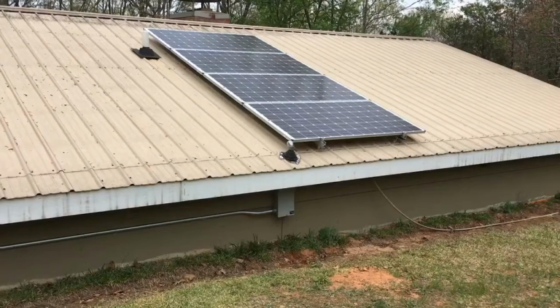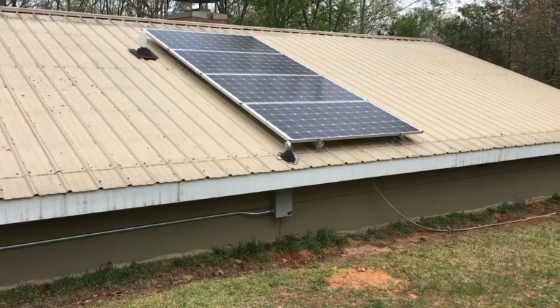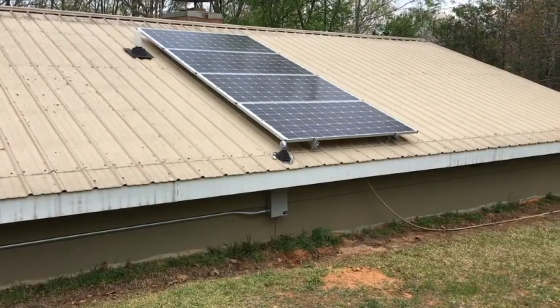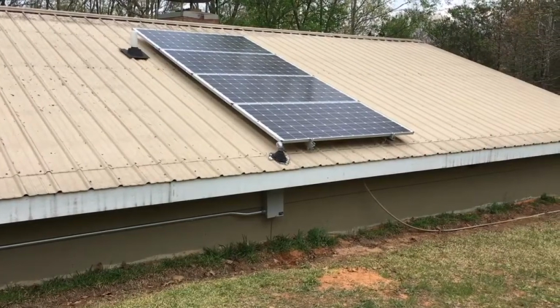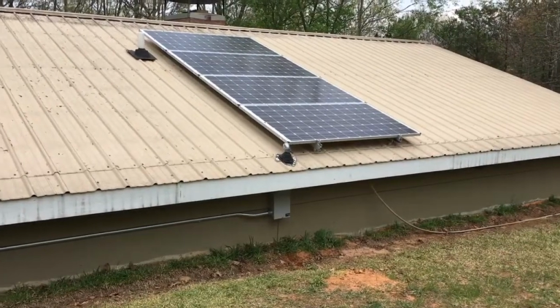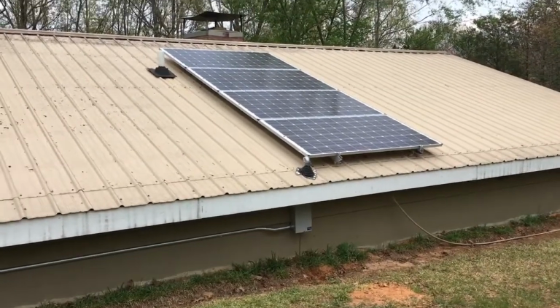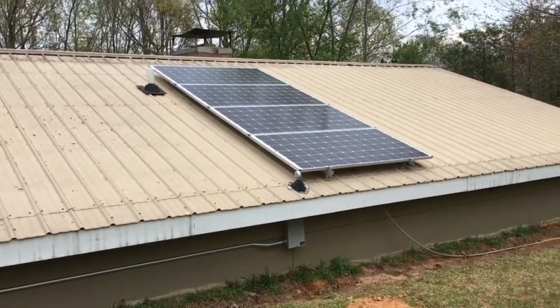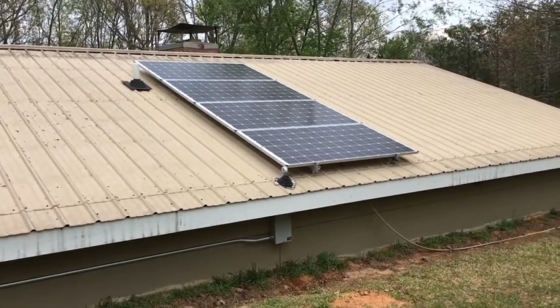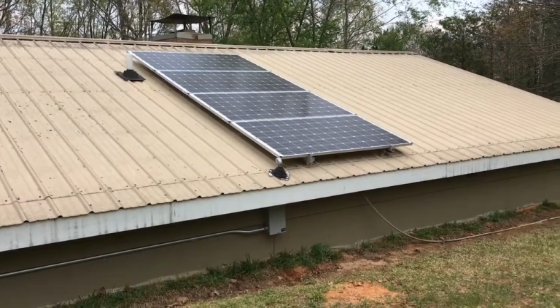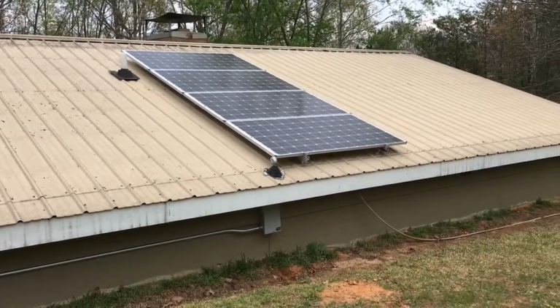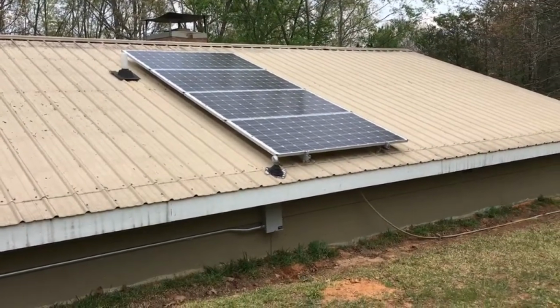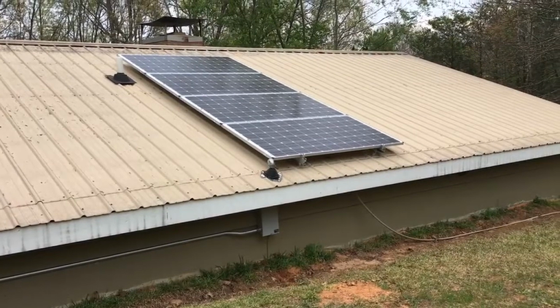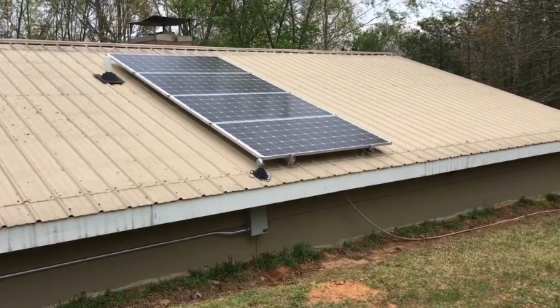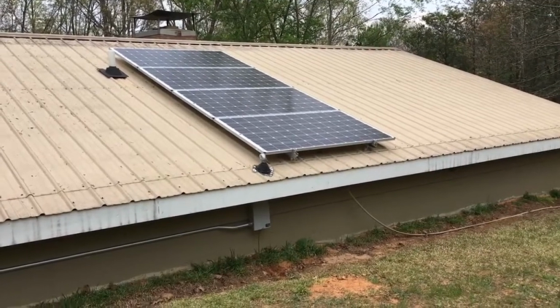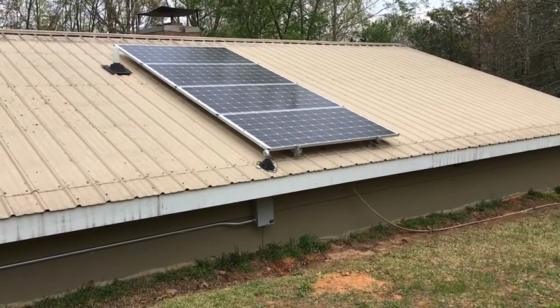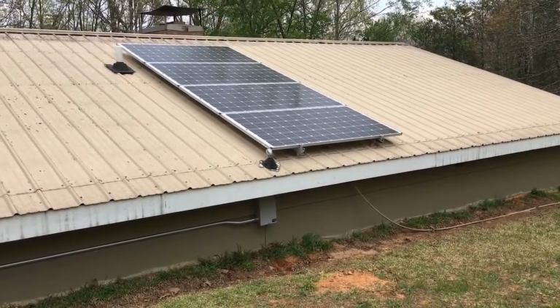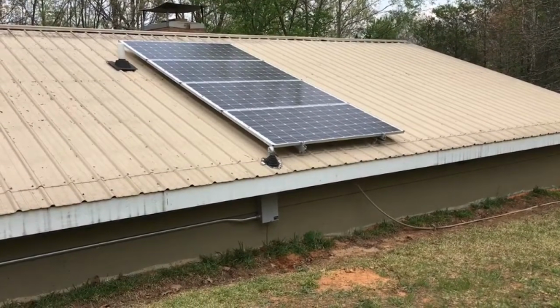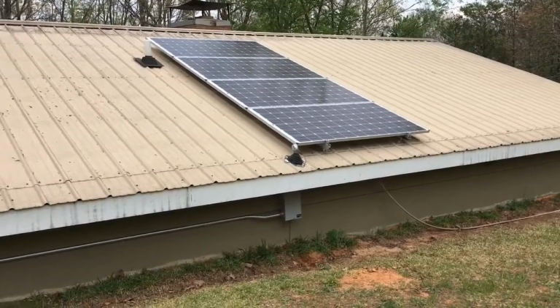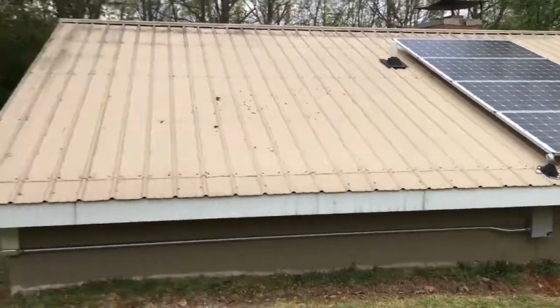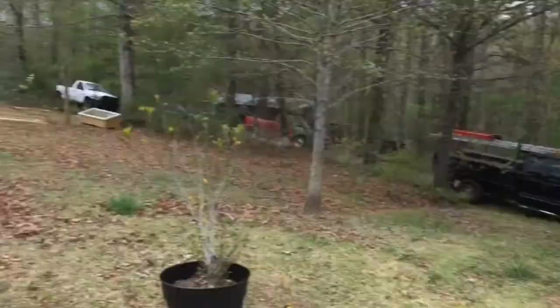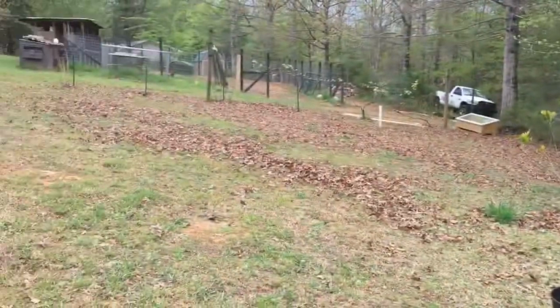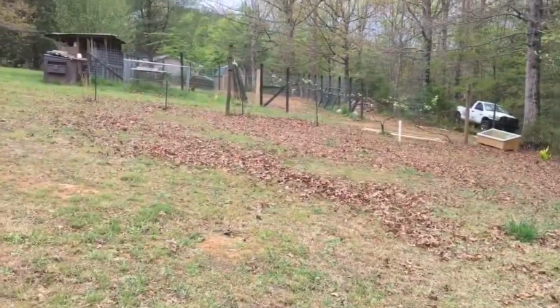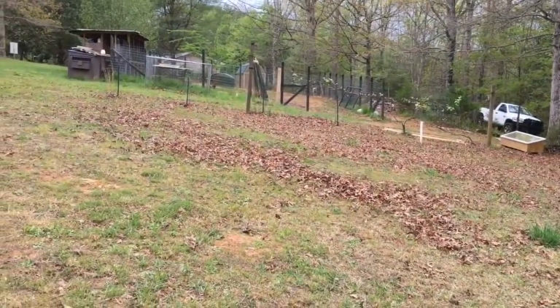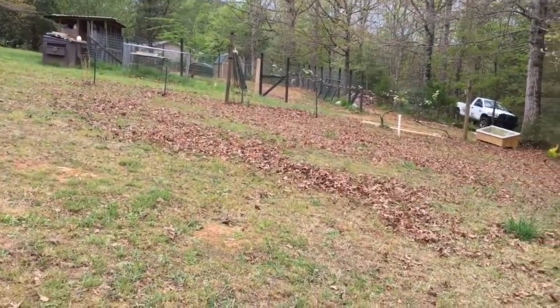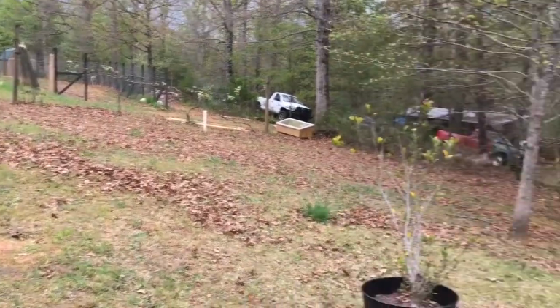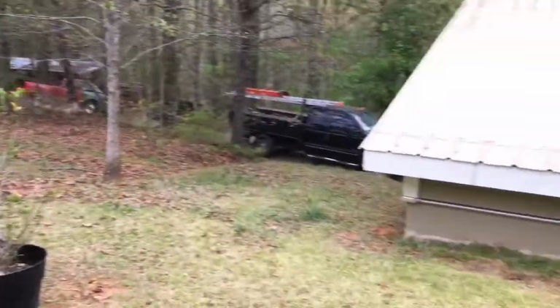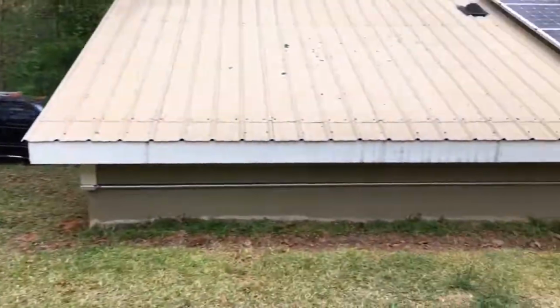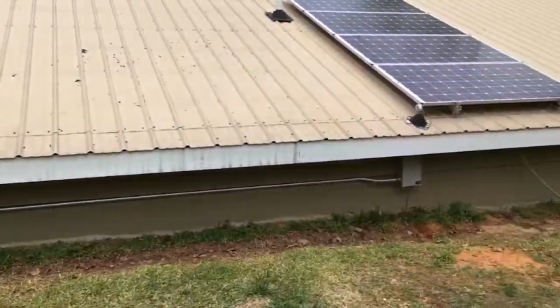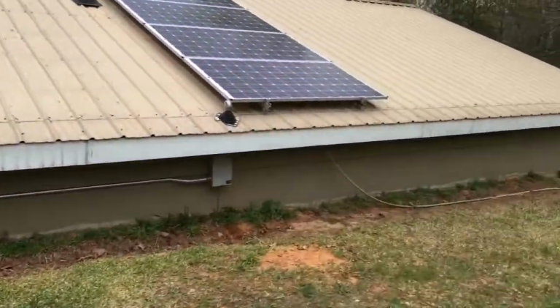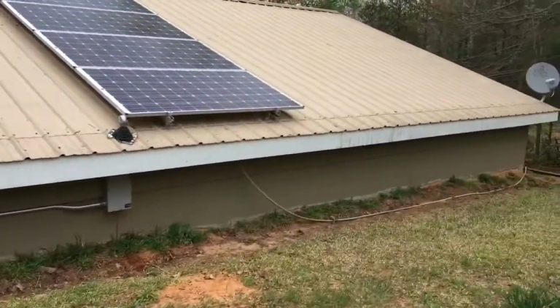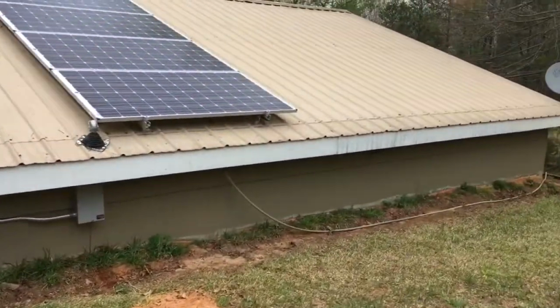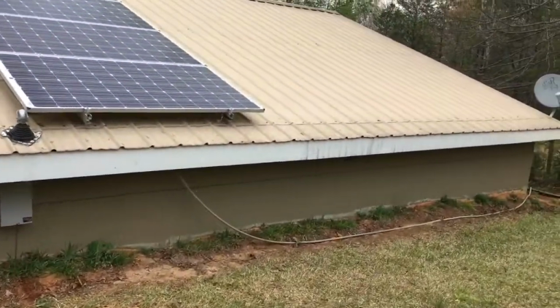Hey folks, just want to shoot a quick little video on this 1300 watt battery backup system just installed here in North Georgia. The chickens will be quiet for a minute — there's a bunch of them. Common theme amongst our customers.